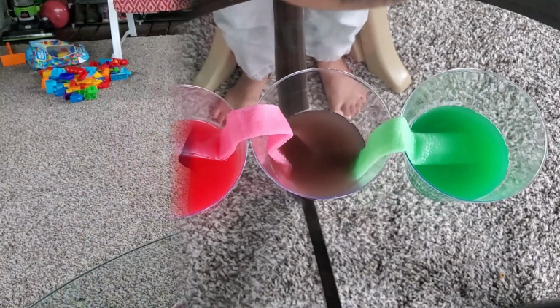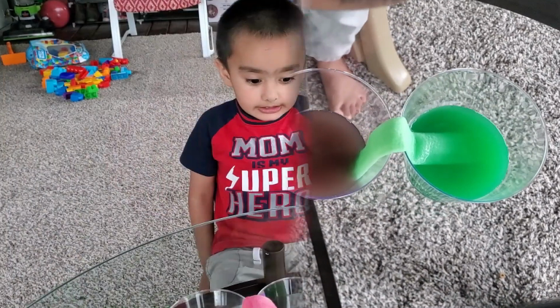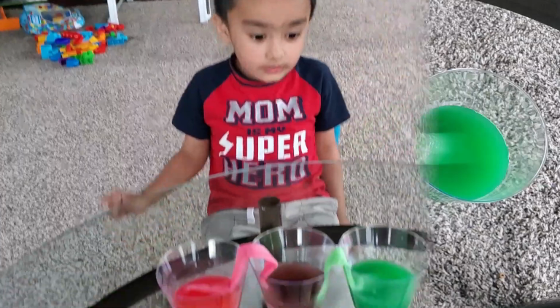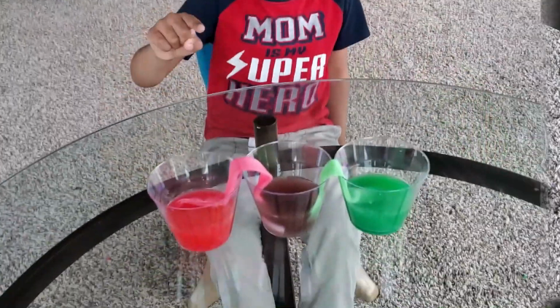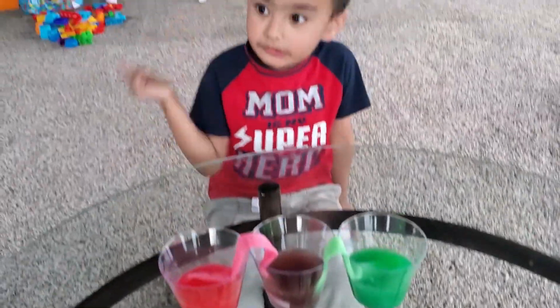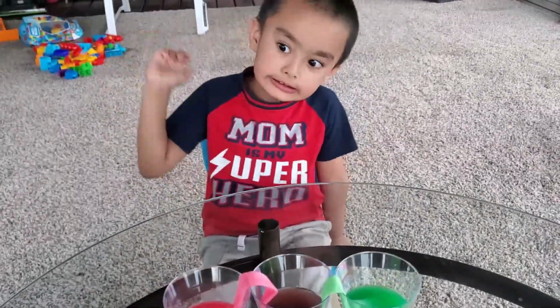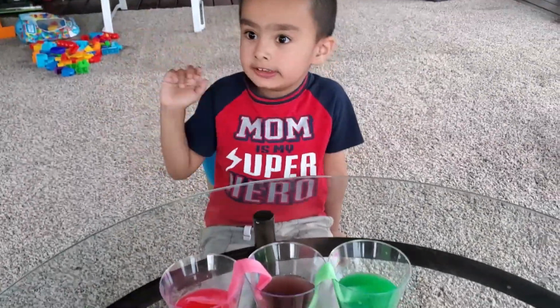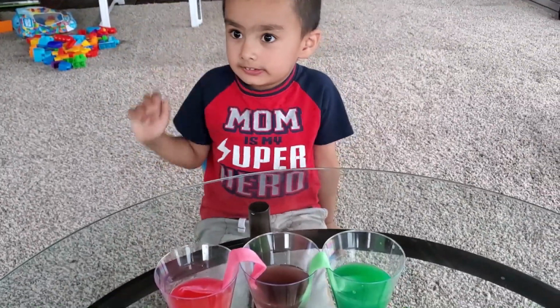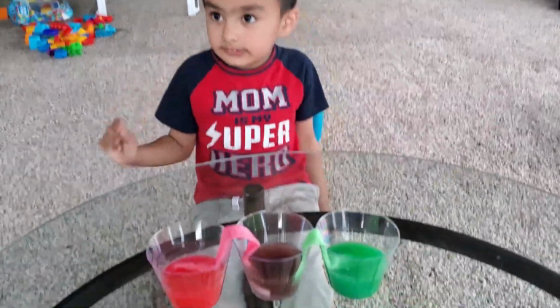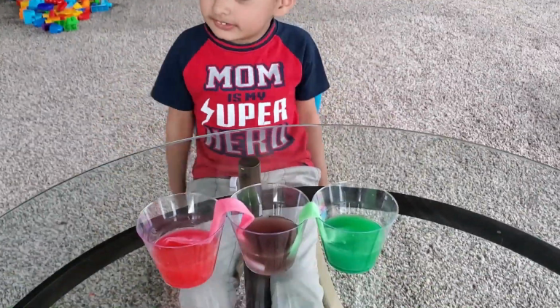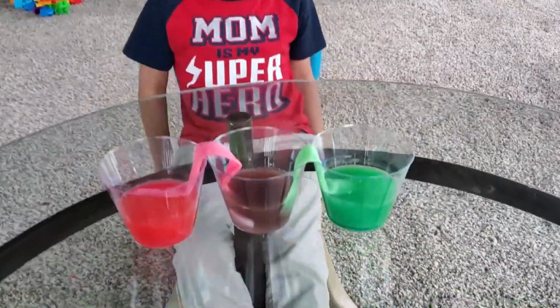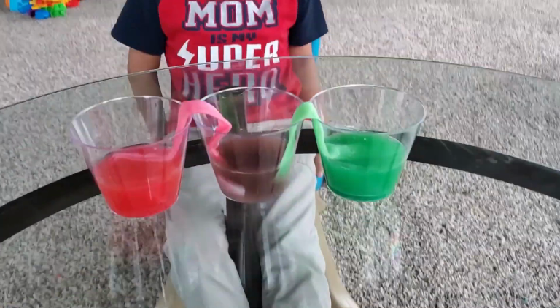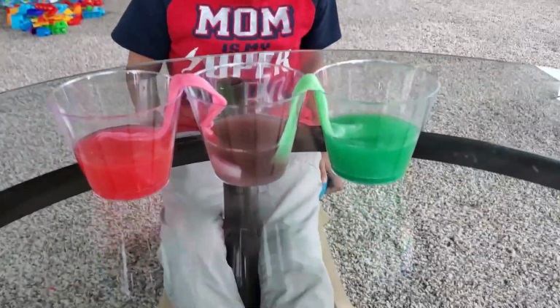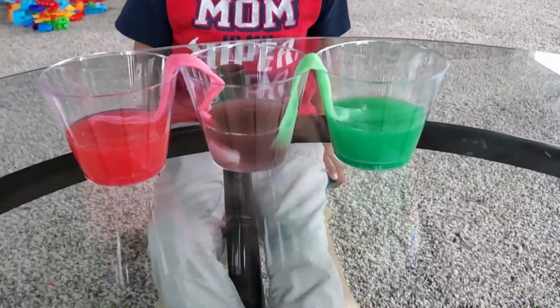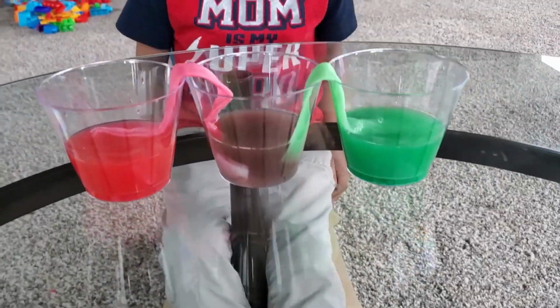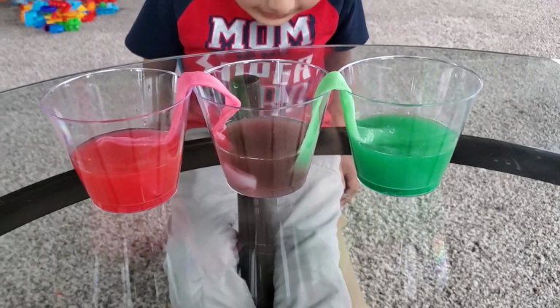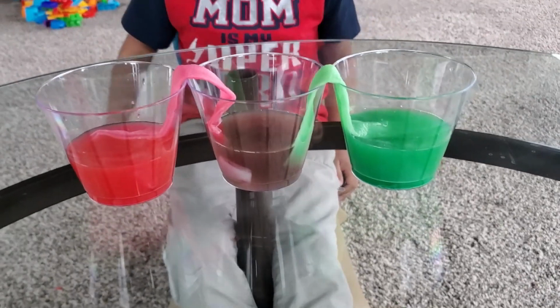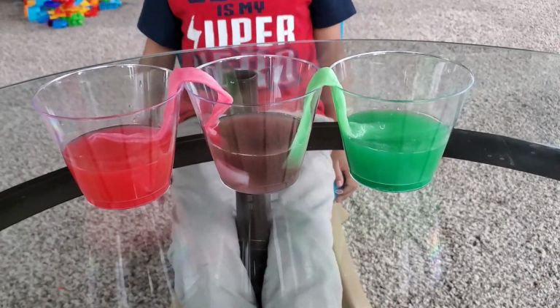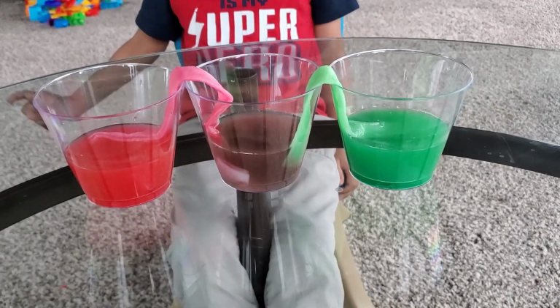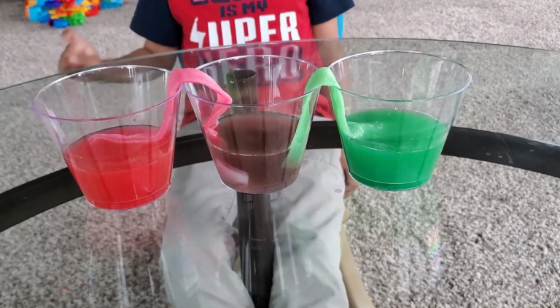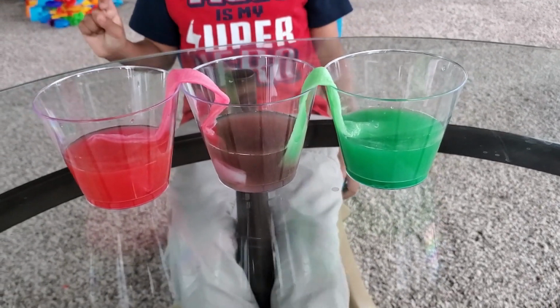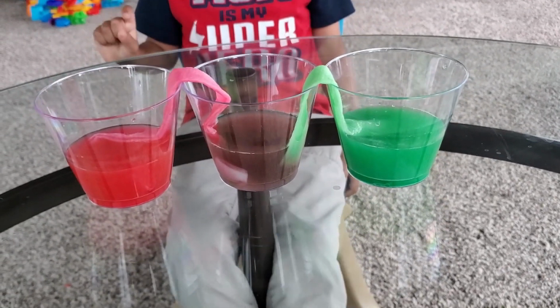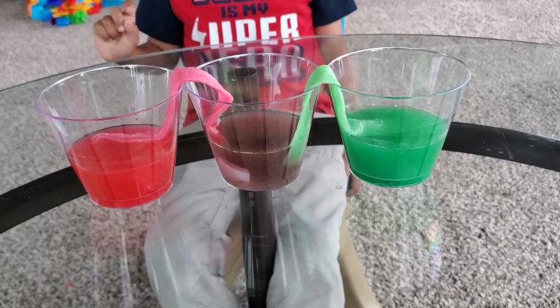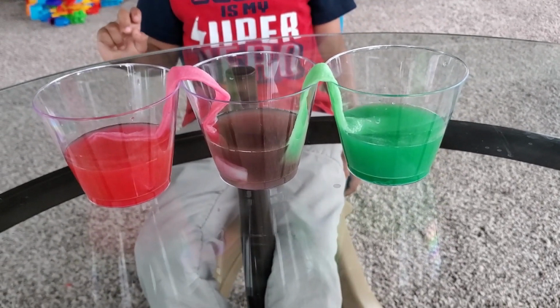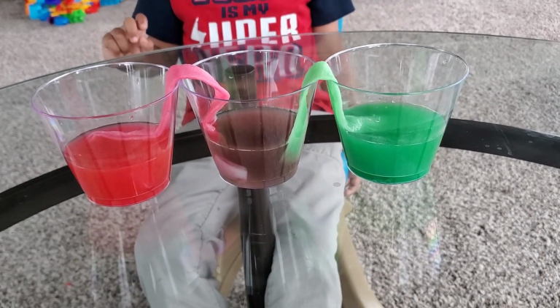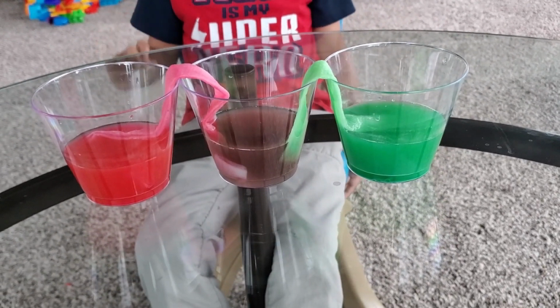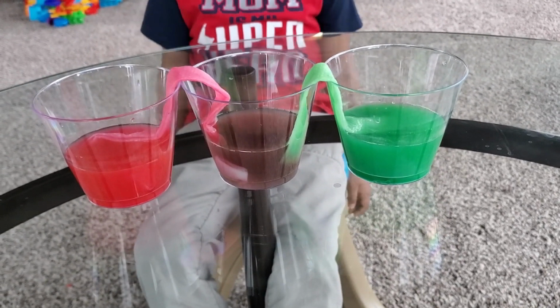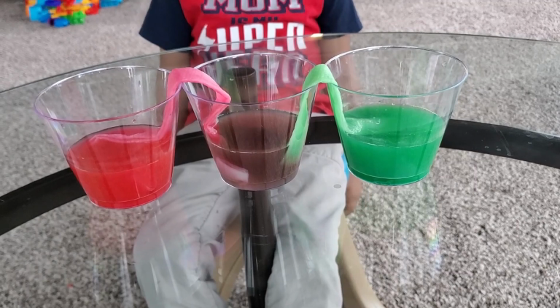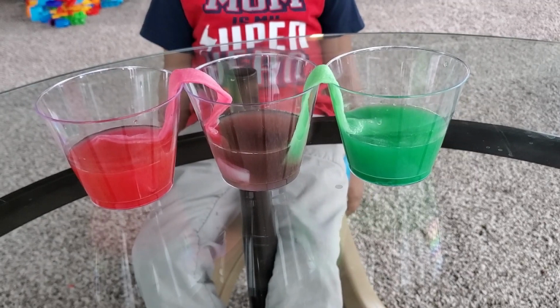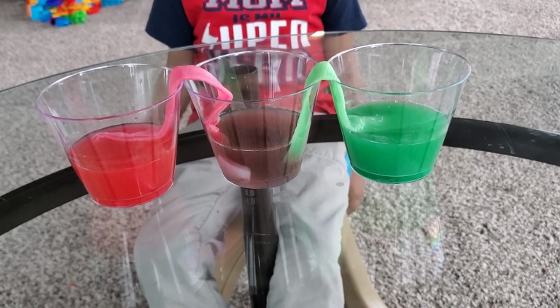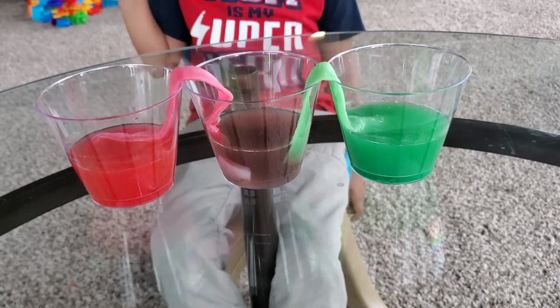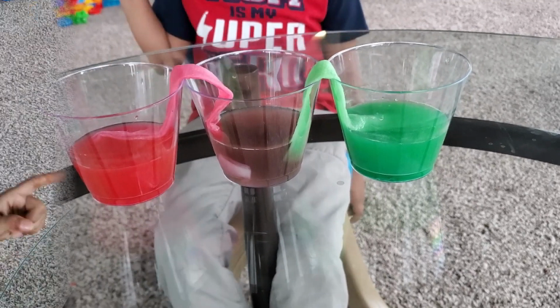Mommy, look — I was doing the experiment, it's done! Oh really? That's nice. Wait for a minute, we need to wait a long time, right? Wait for a minute, okay.